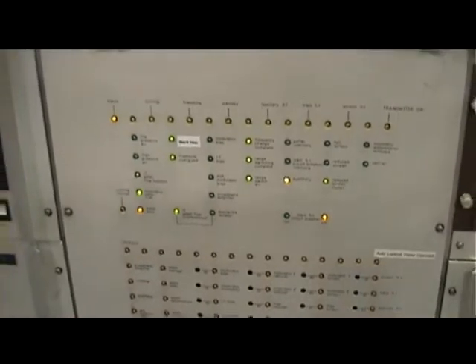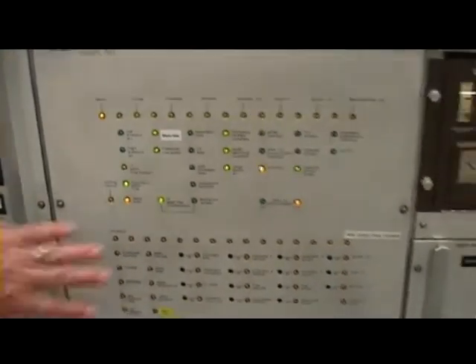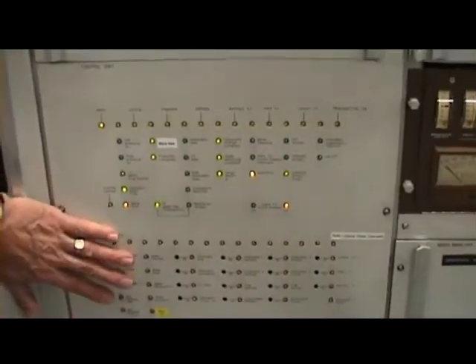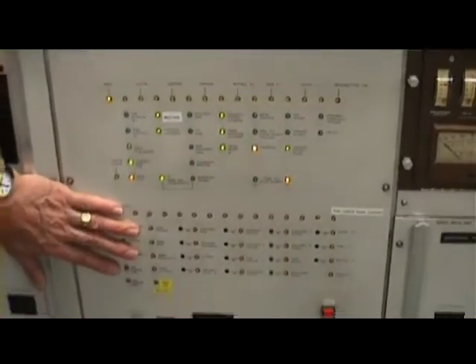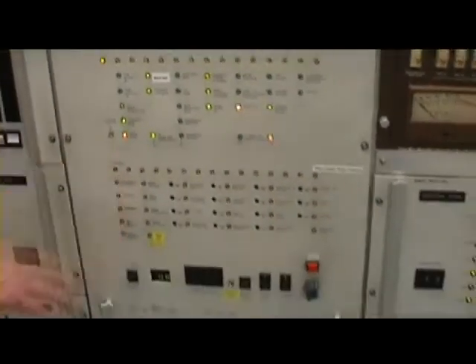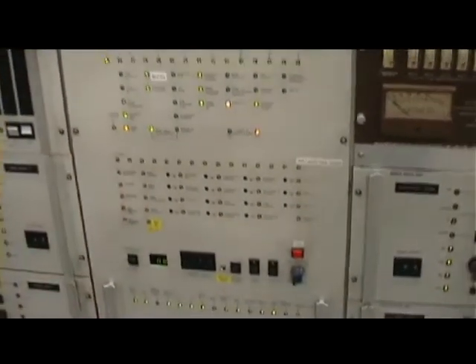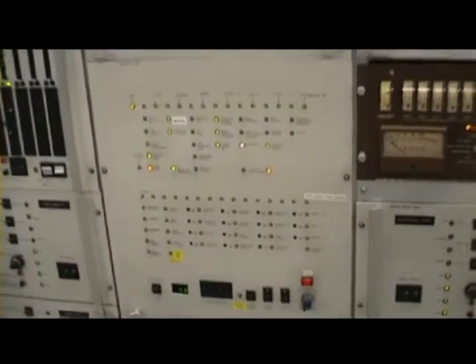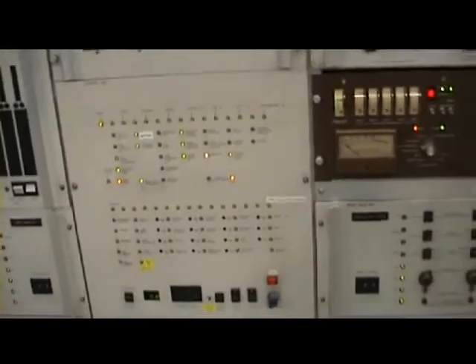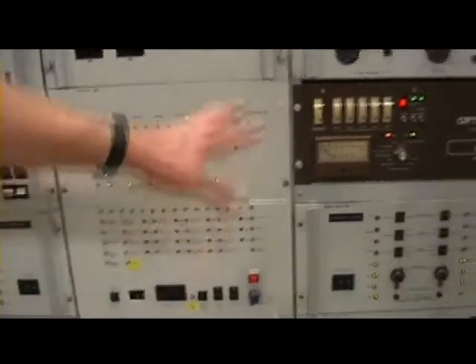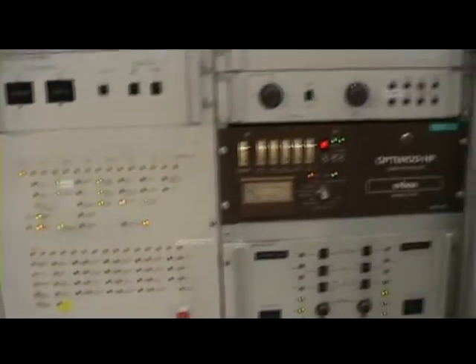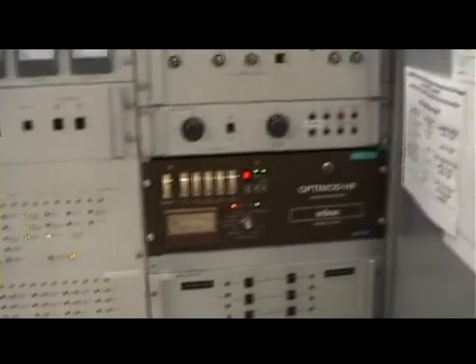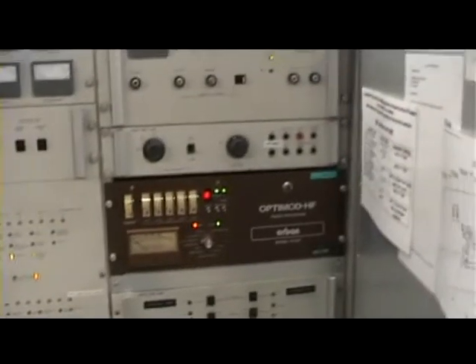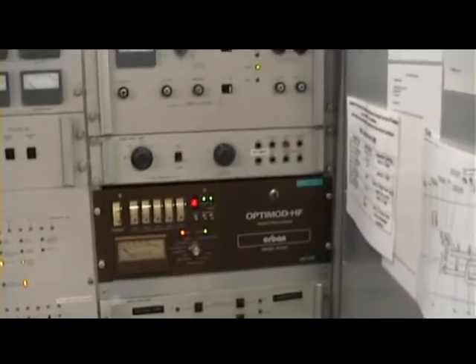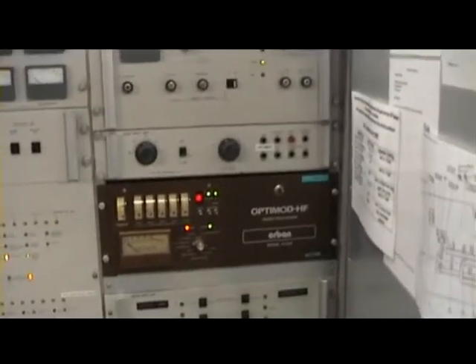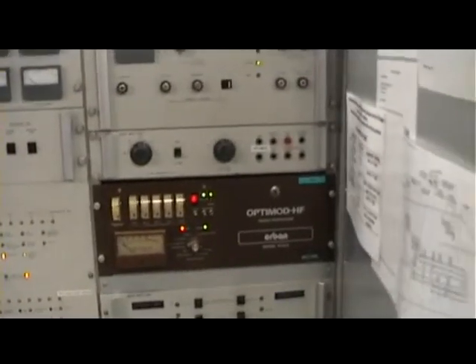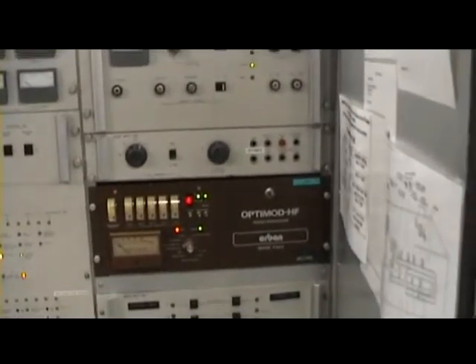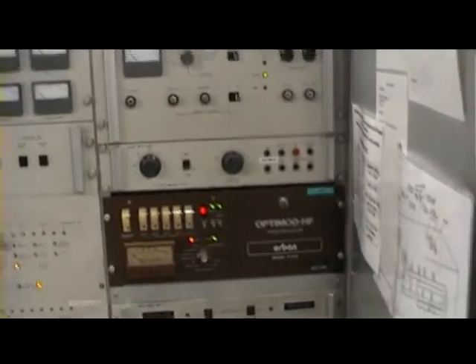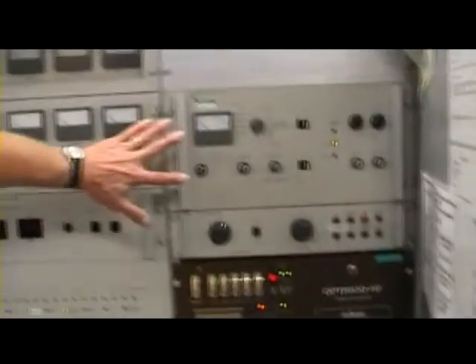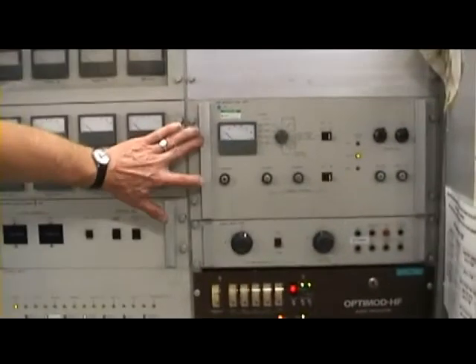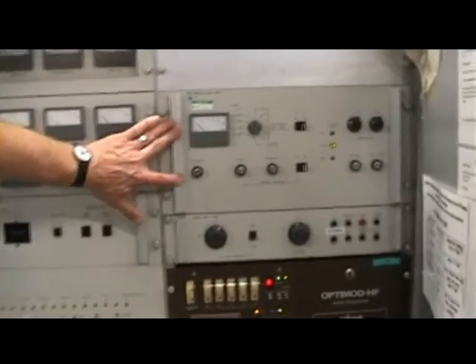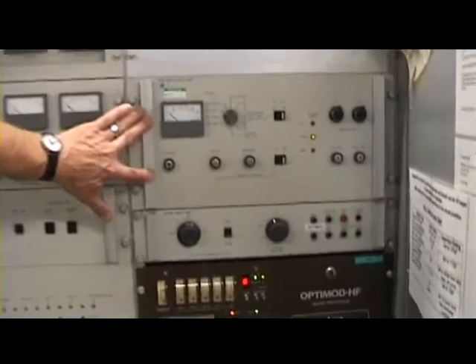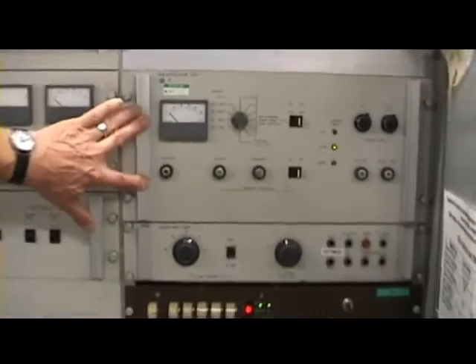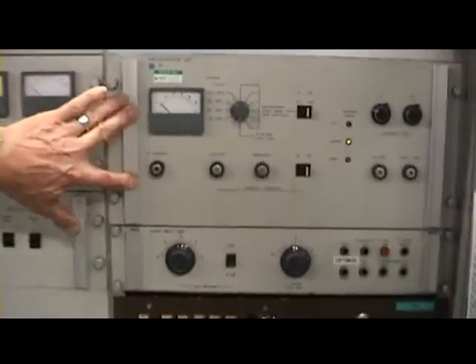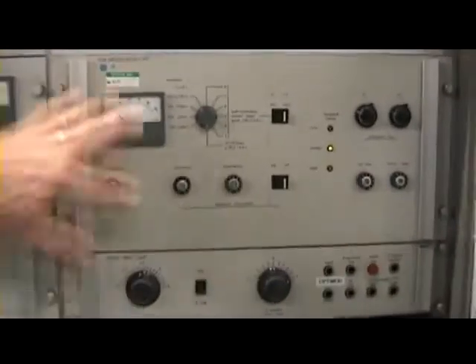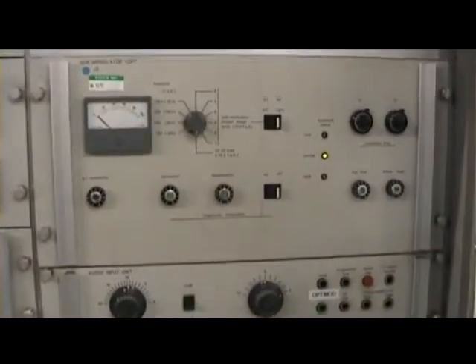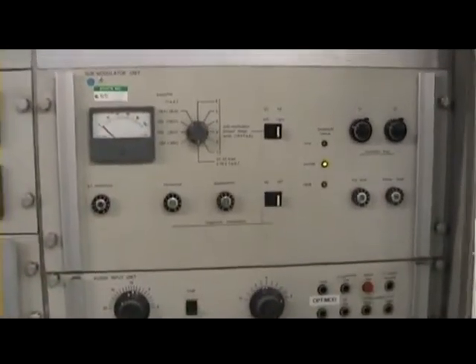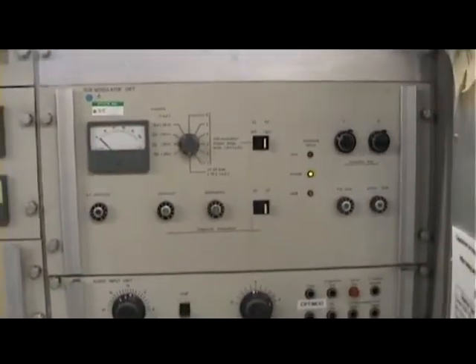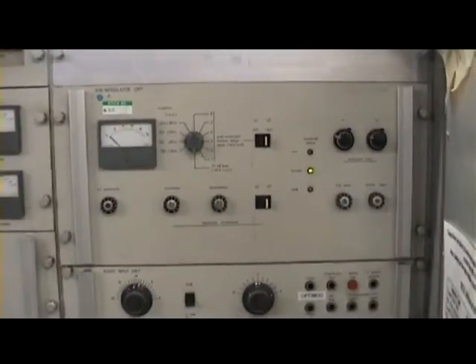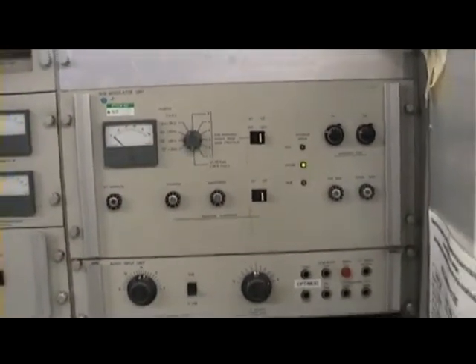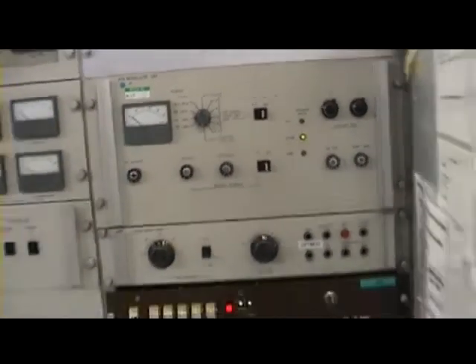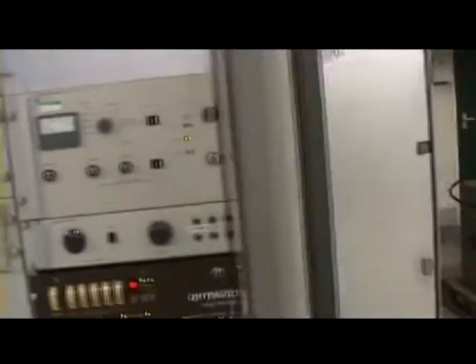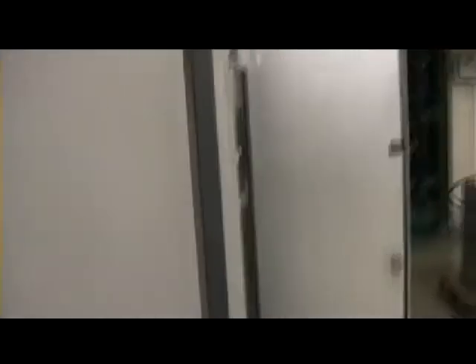The overloads for the transmitter are here. The all-band mod OptiMod unit is in the front here. The modulator driver is here — solid state — with a bit of analogue metering. The two modulator valves are just round the corner. Let's have a look at those.